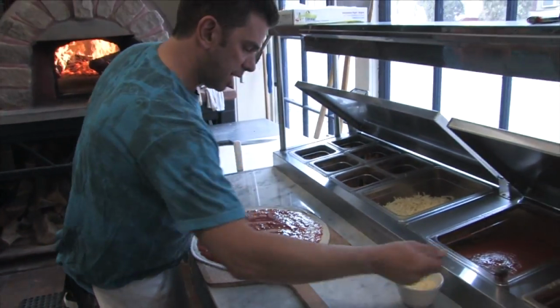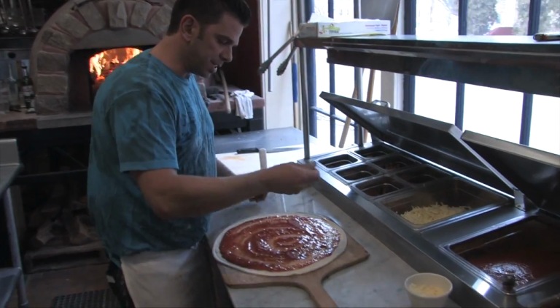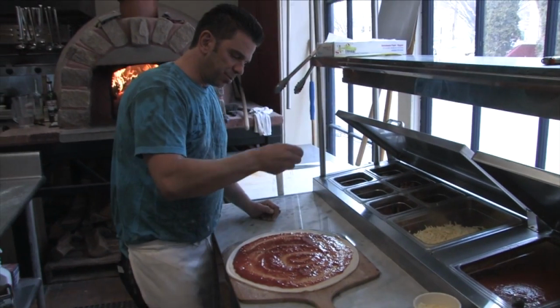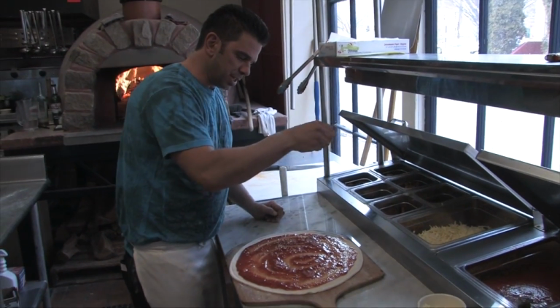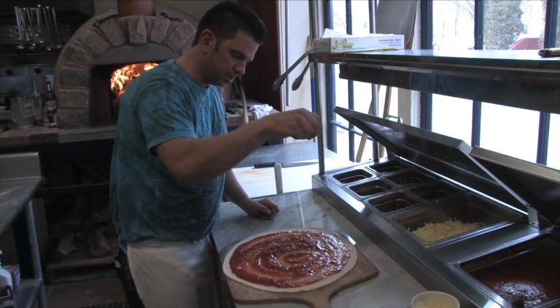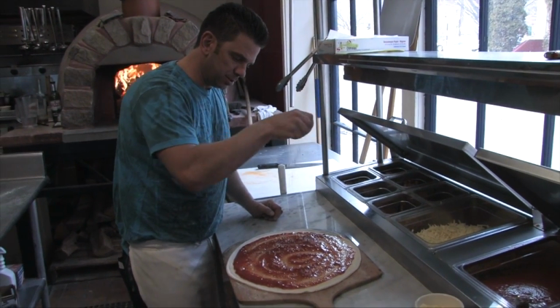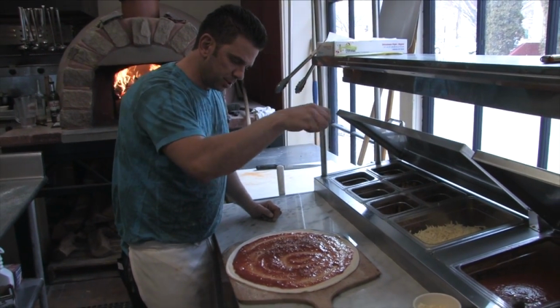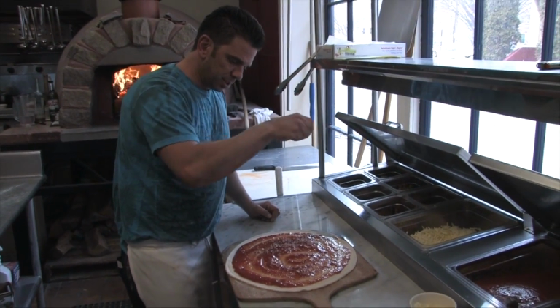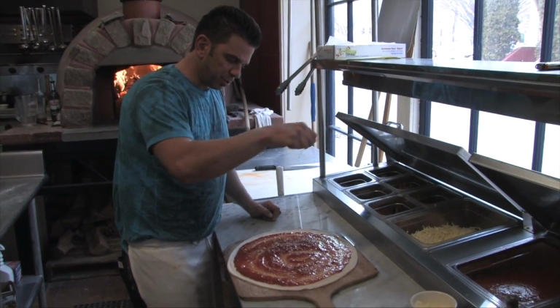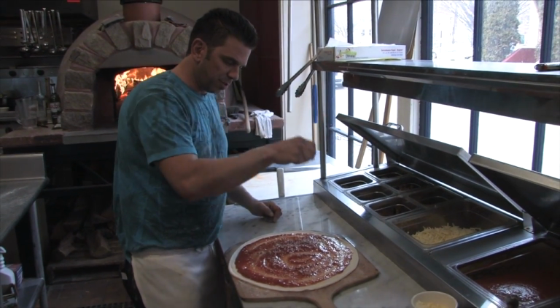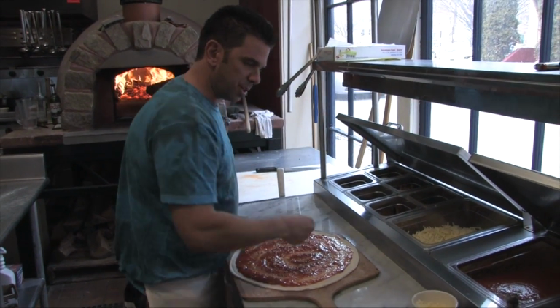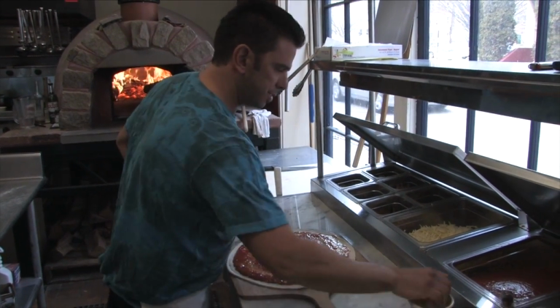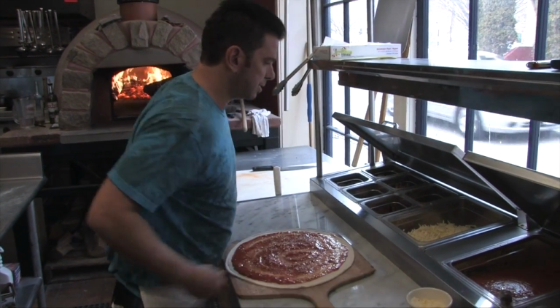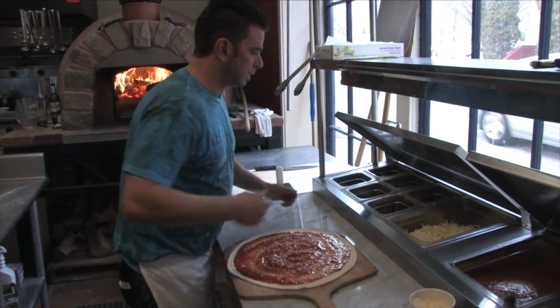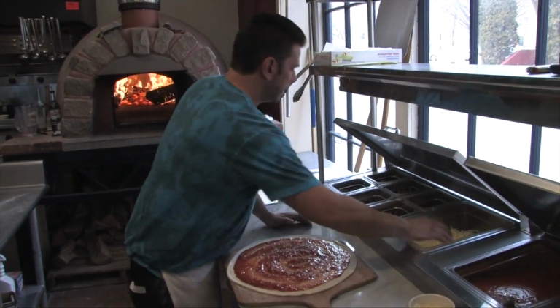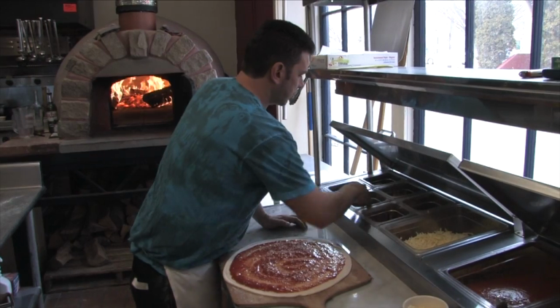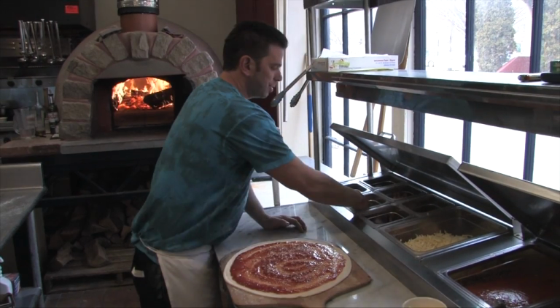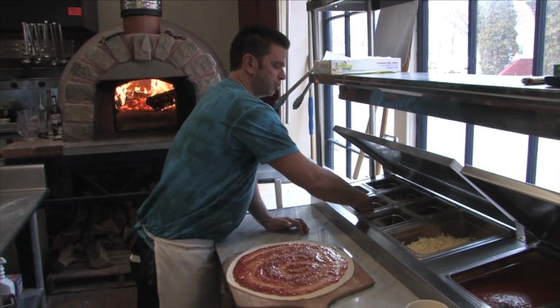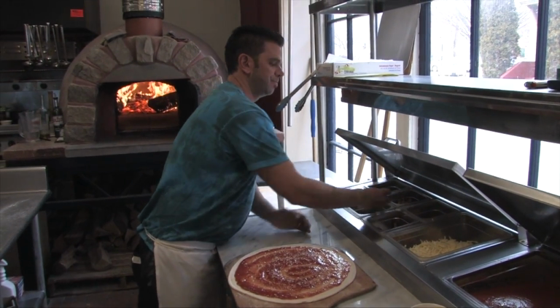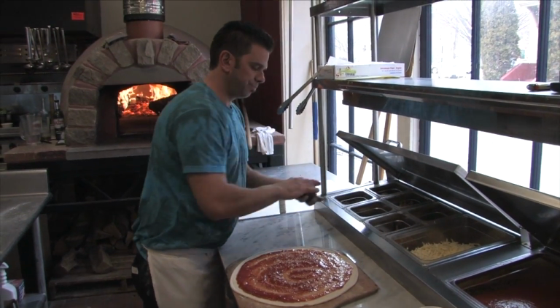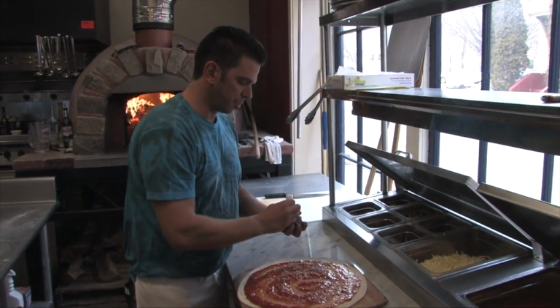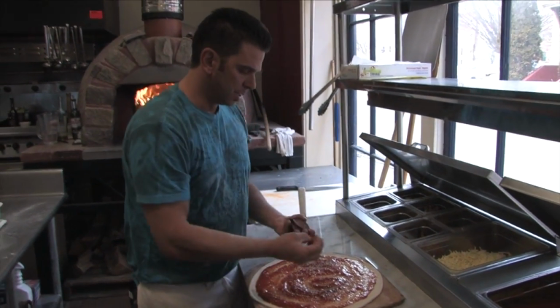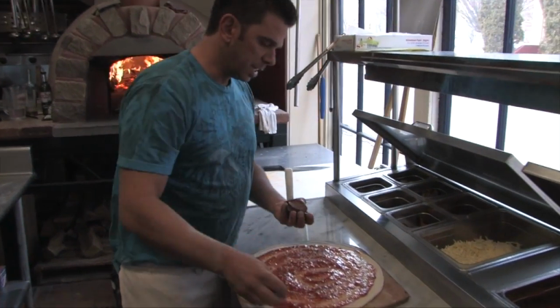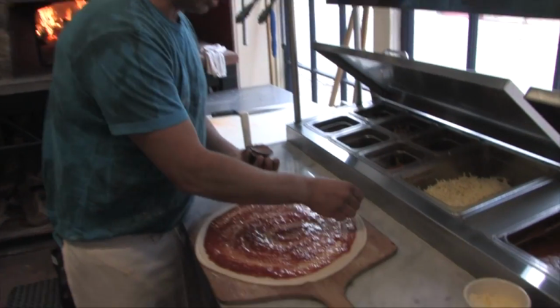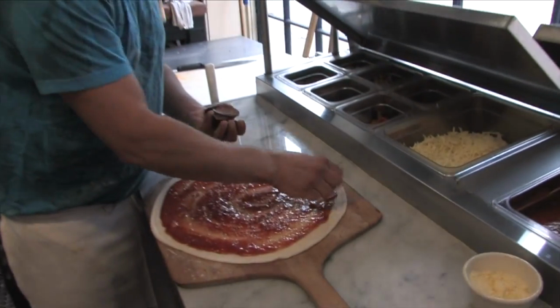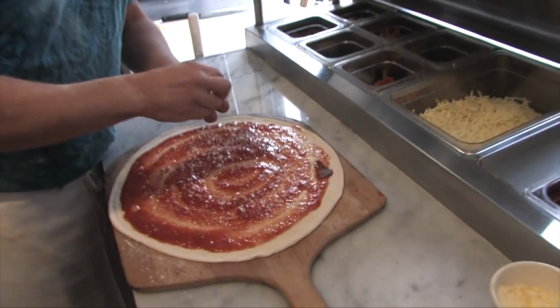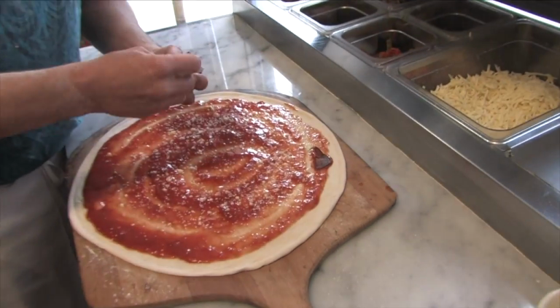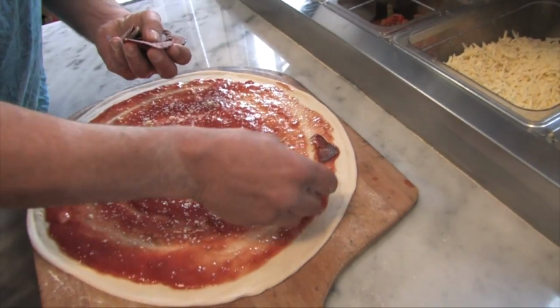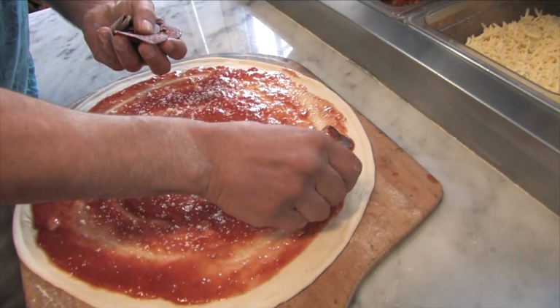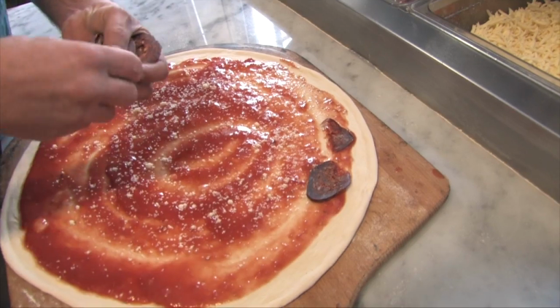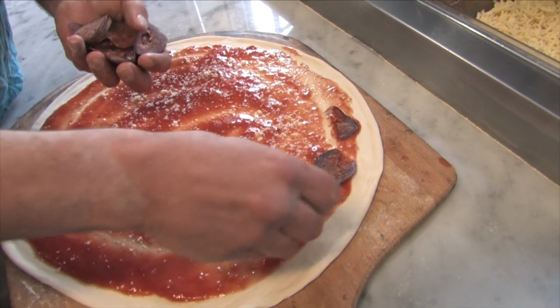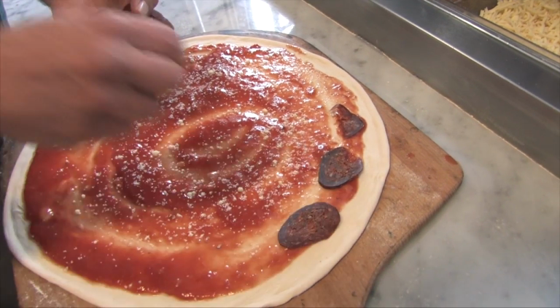I usually take a little parmesan, just sprinkle it over the sauce. And what I do with the sausage is I put it underneath the cheese so that it doesn't crisp on you and burn up.